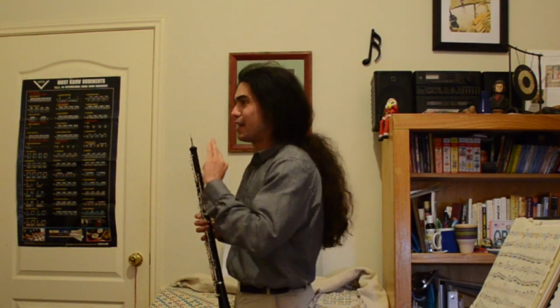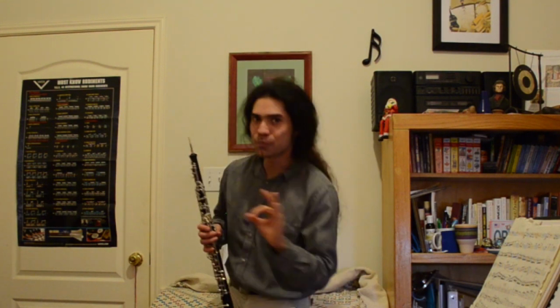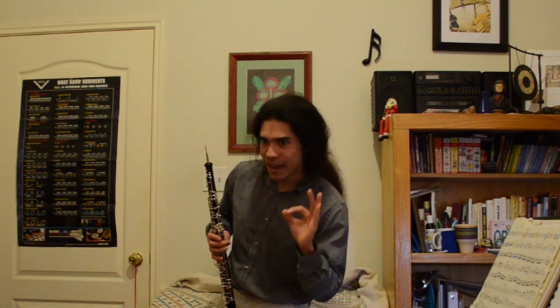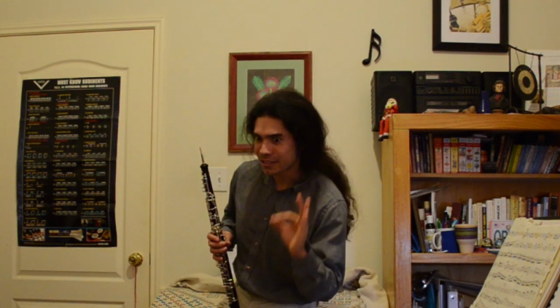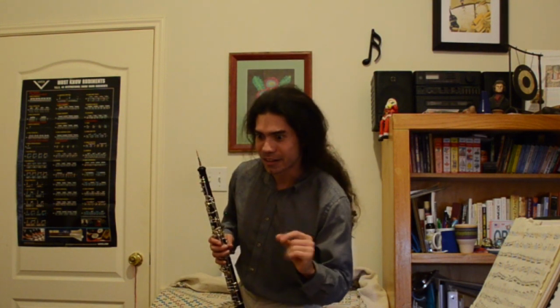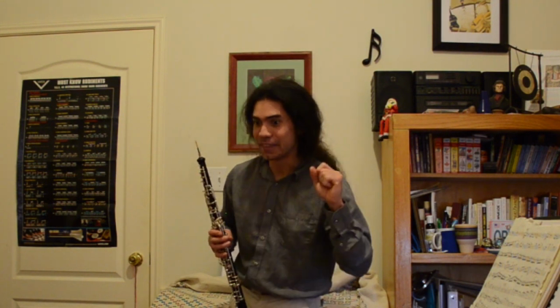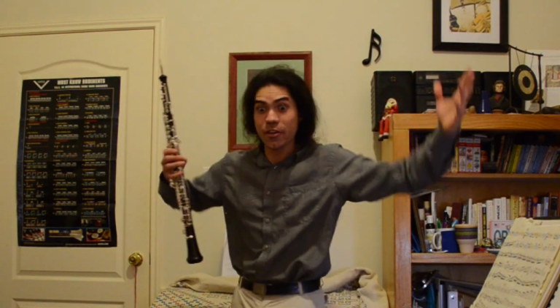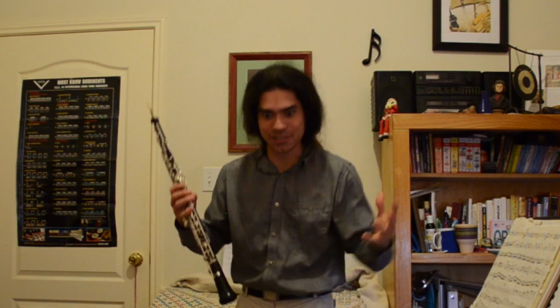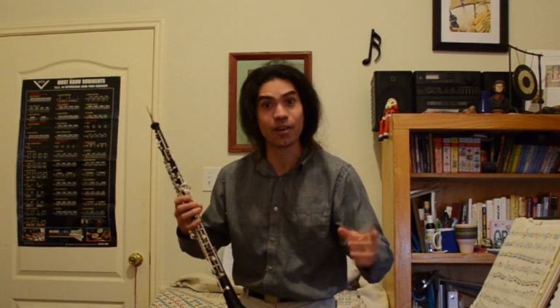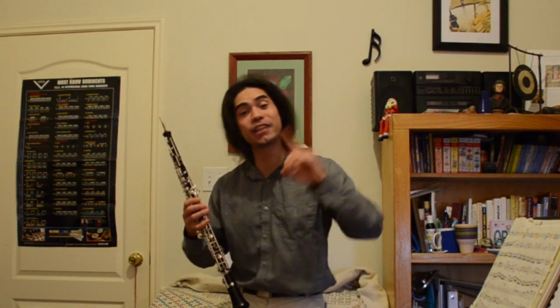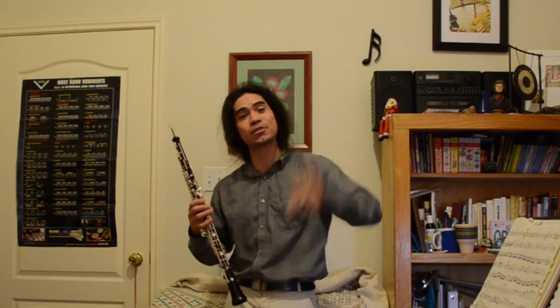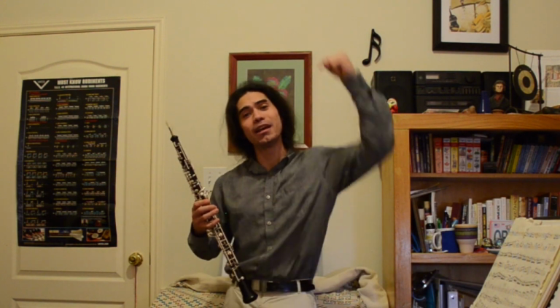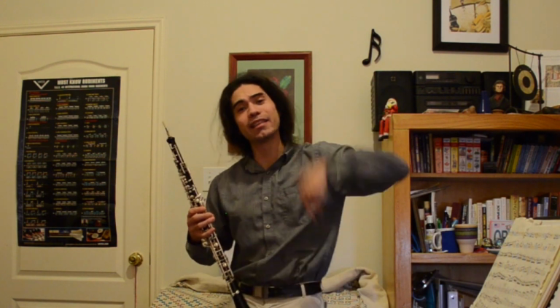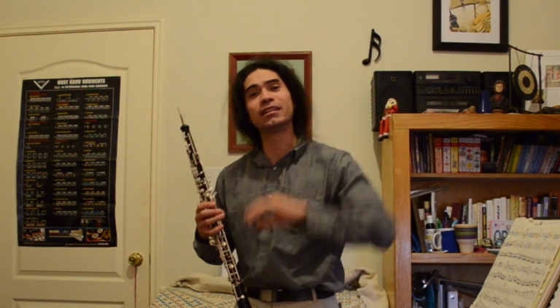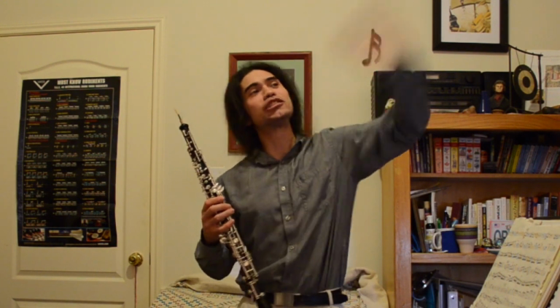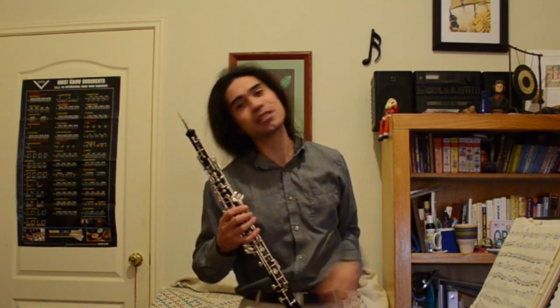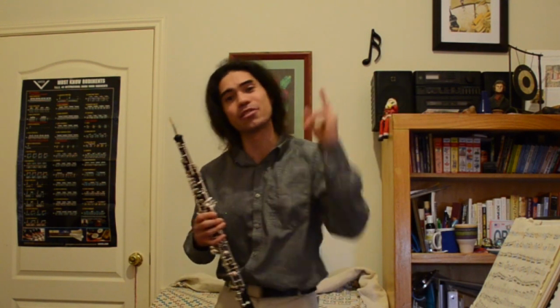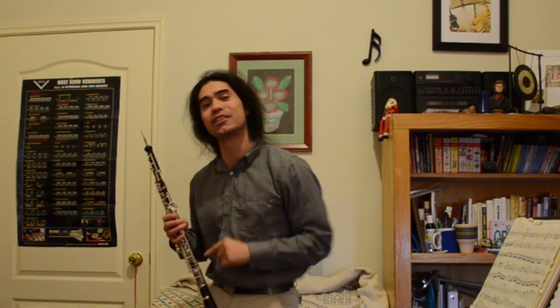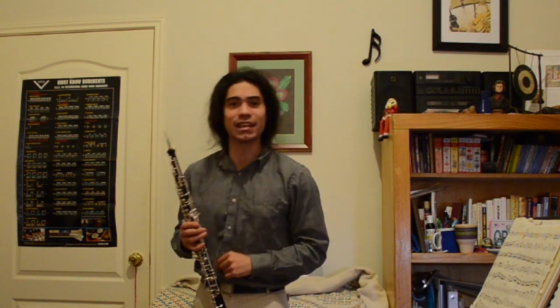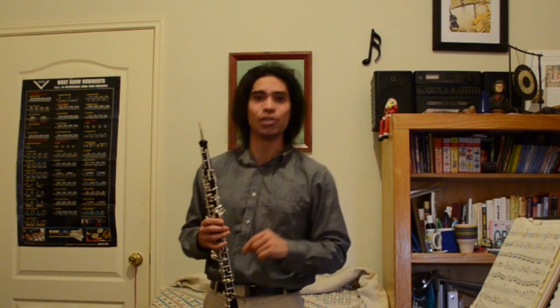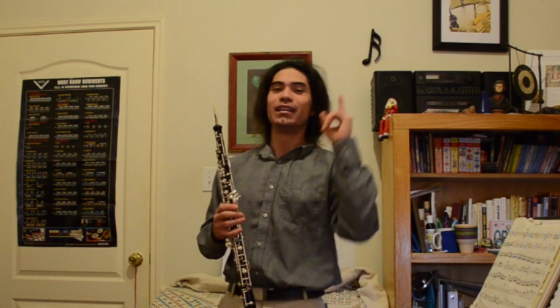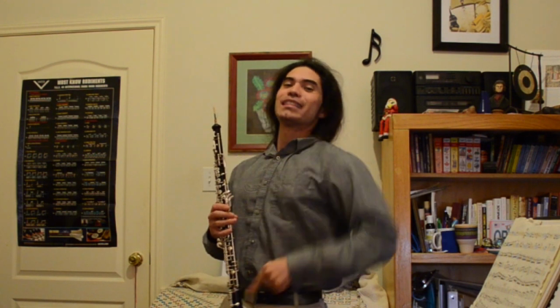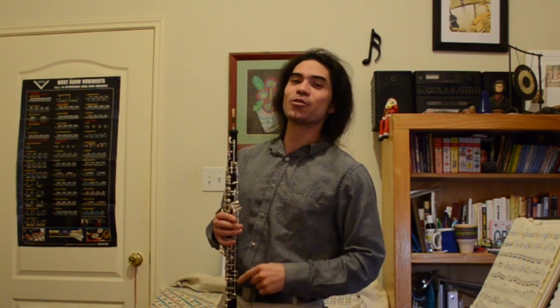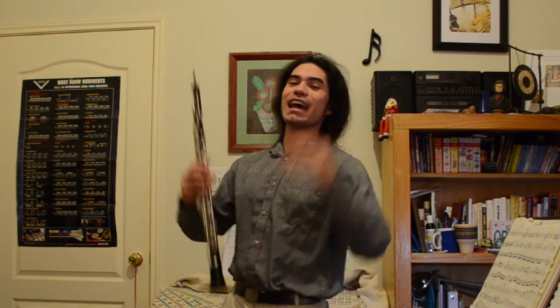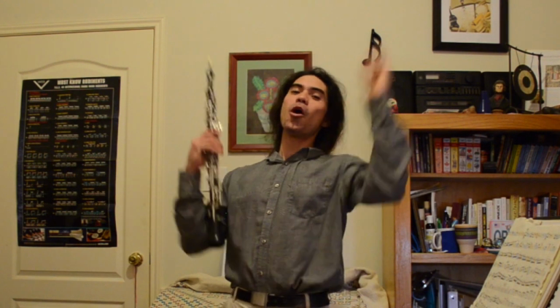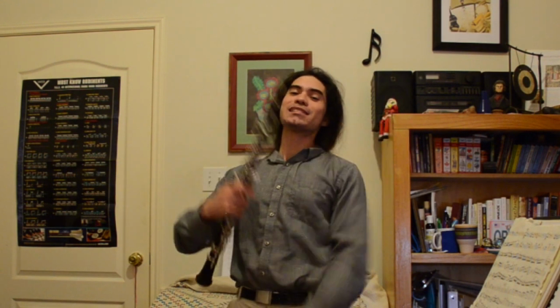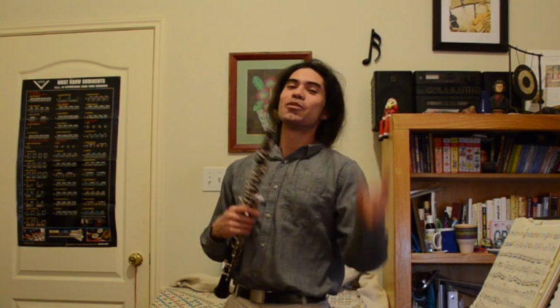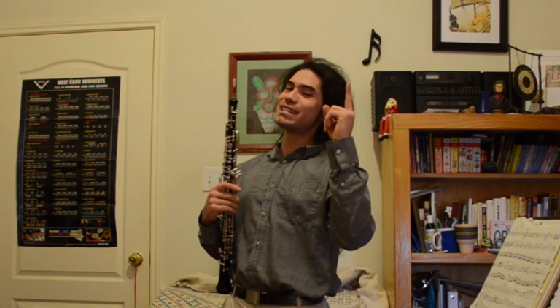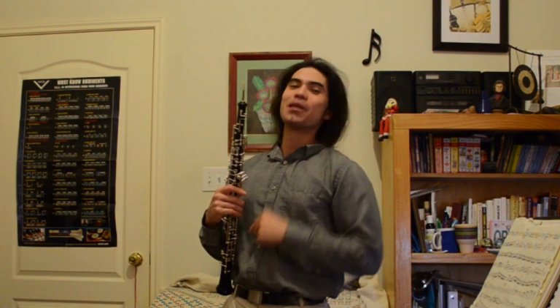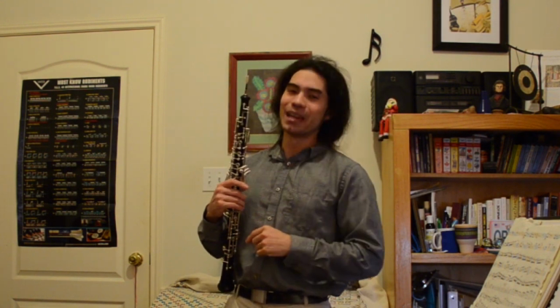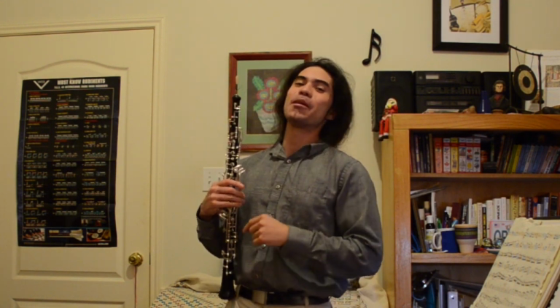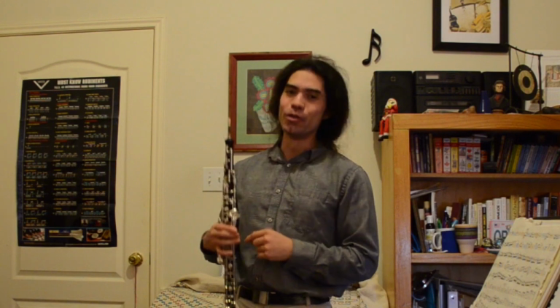At a certain point you're going to have to learn how to double tongue, and that'll be another Technique Tuesday video. So make sure you subscribe, hit the like button, and share it with somebody else so they can learn some good technique too. Thanks so much for watching, and as always — when in doubt, play beautifully.